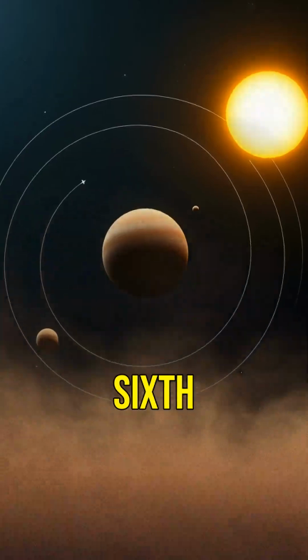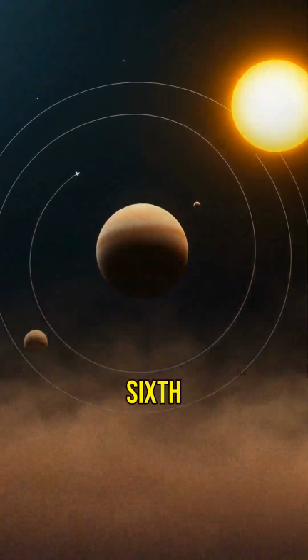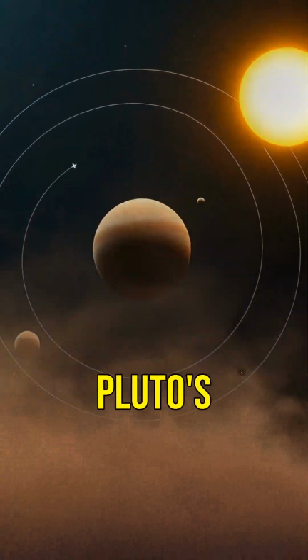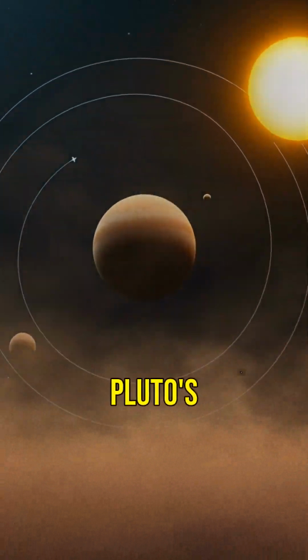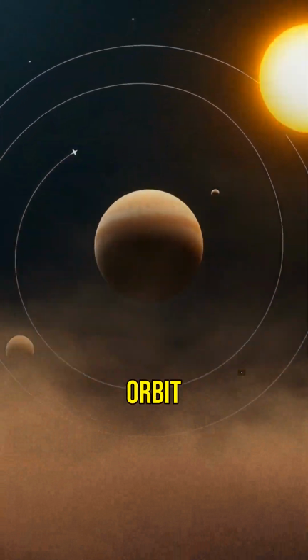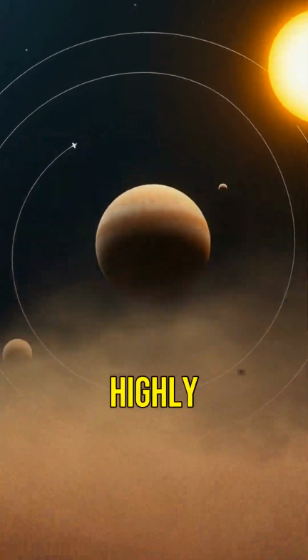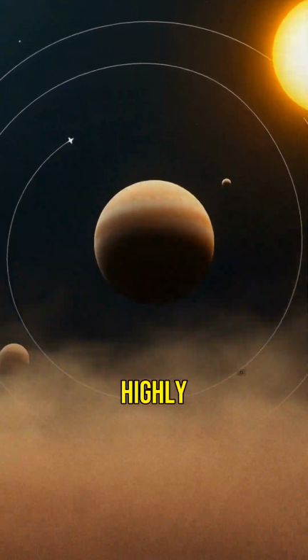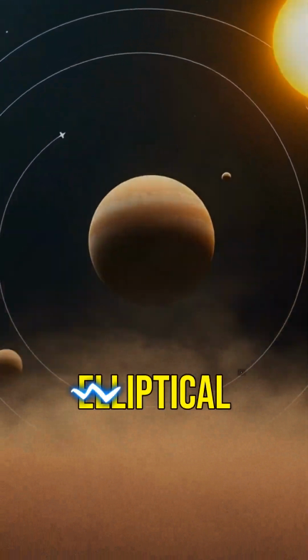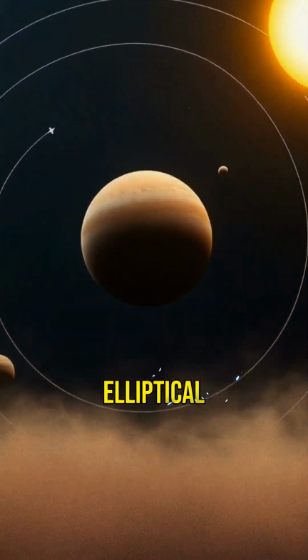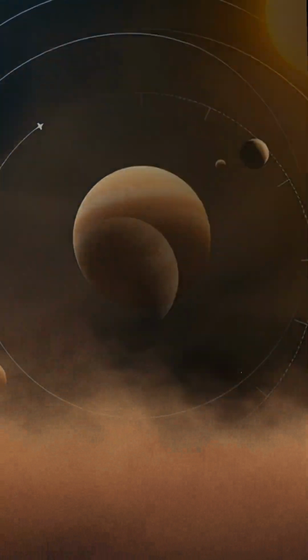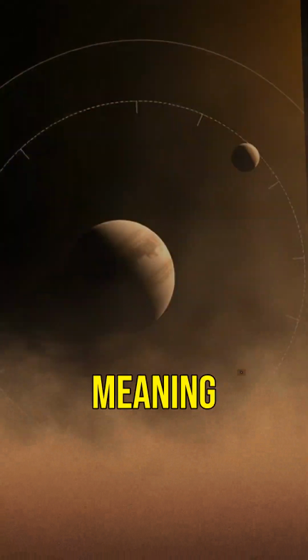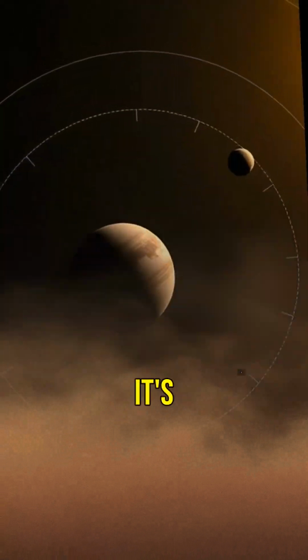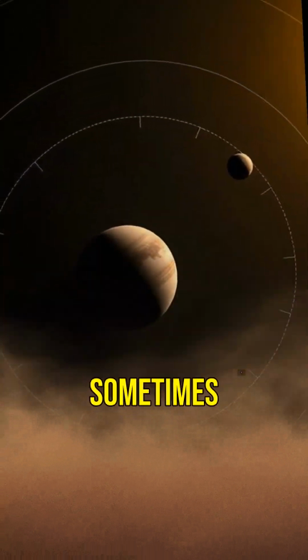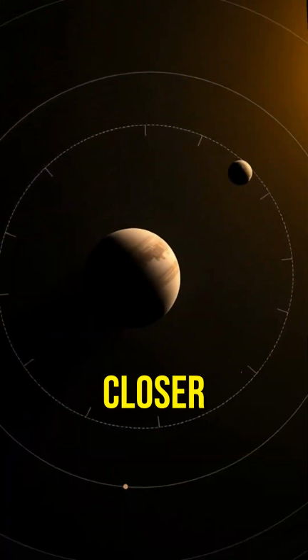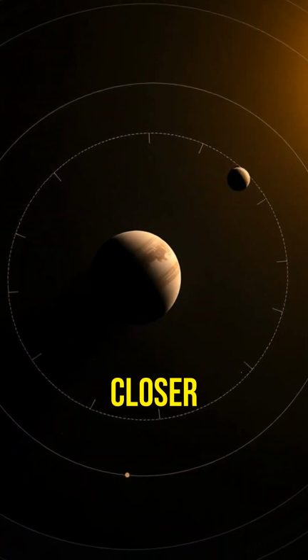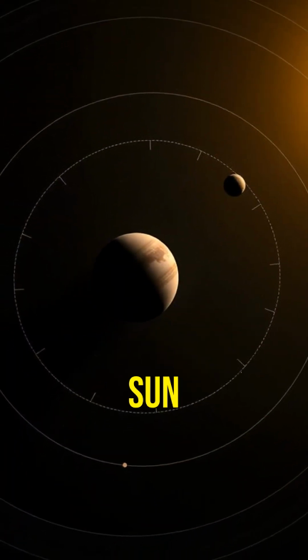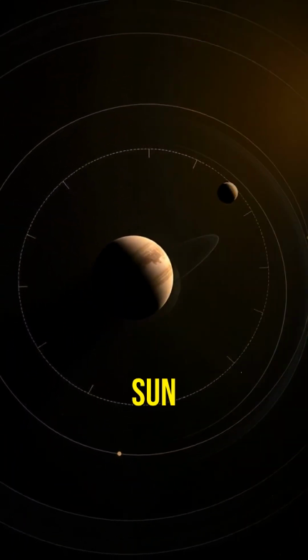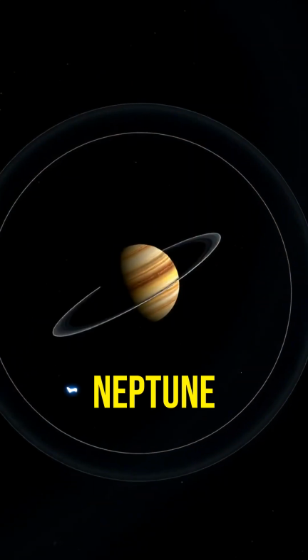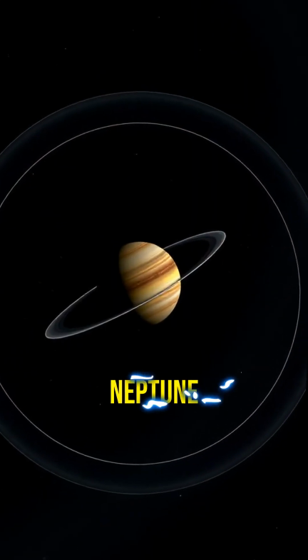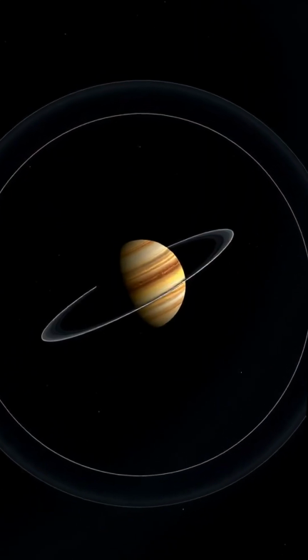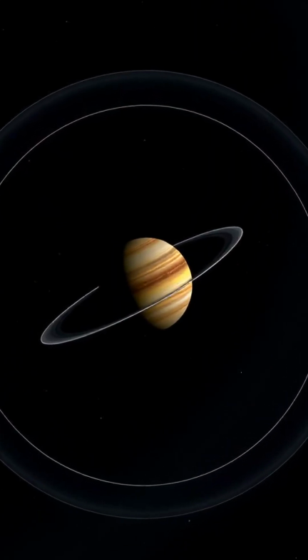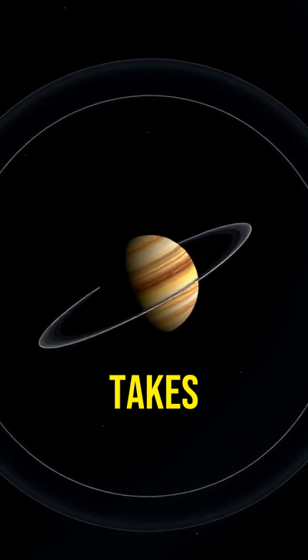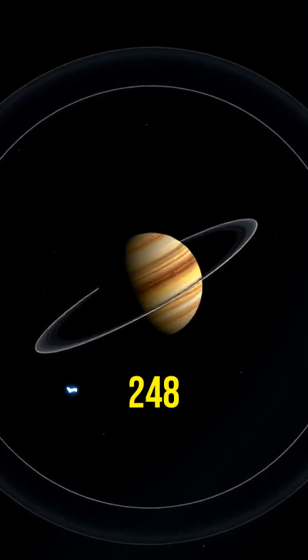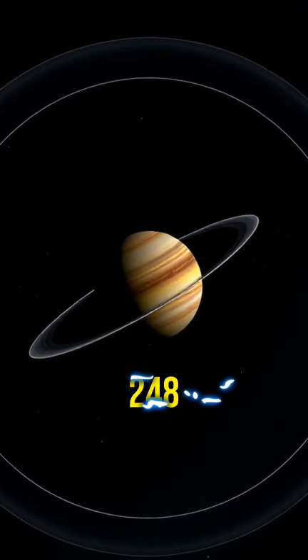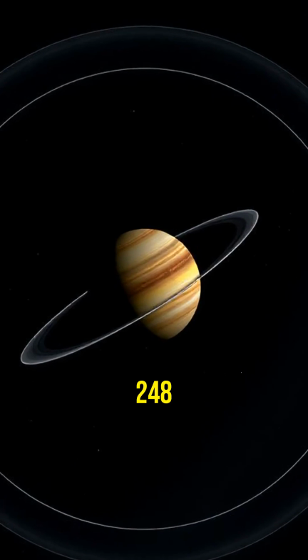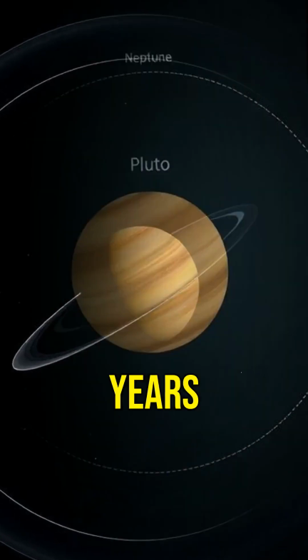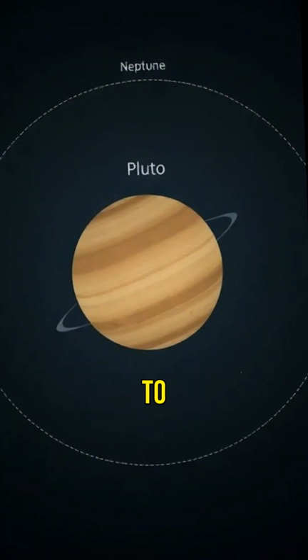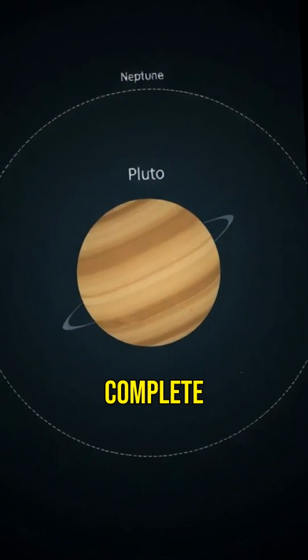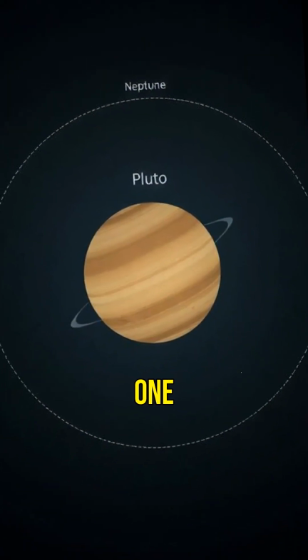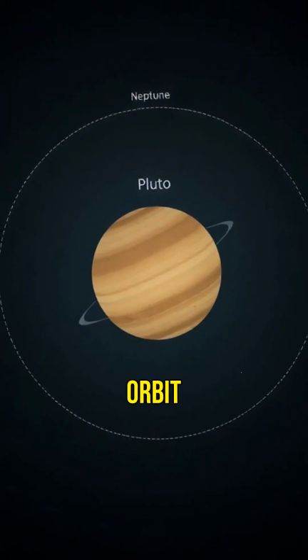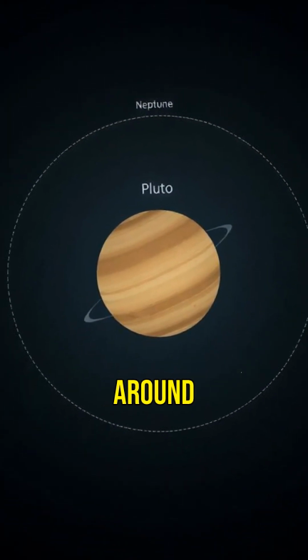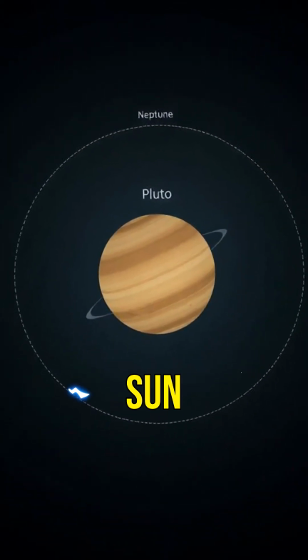Sixth, Pluto's orbit is highly elliptical, meaning it's sometimes closer to the sun than Neptune. It takes 248 years to complete one orbit around the sun.